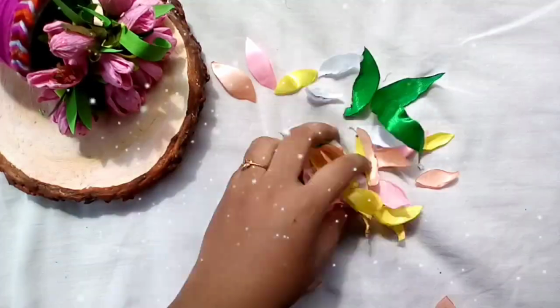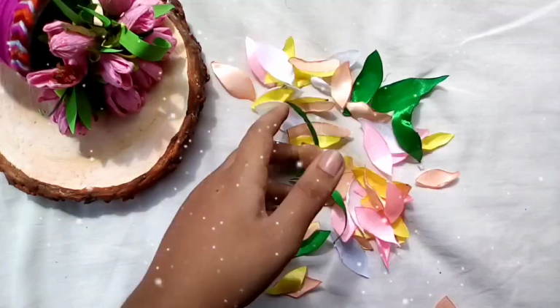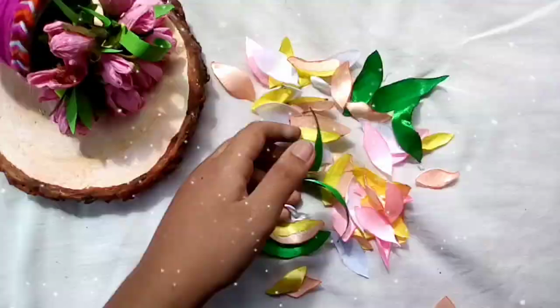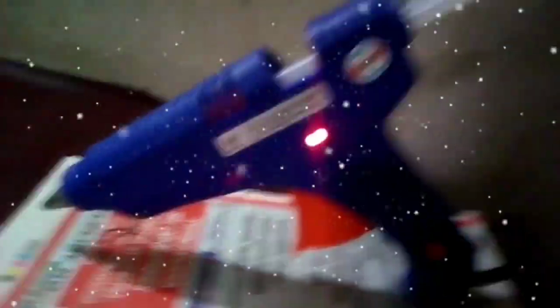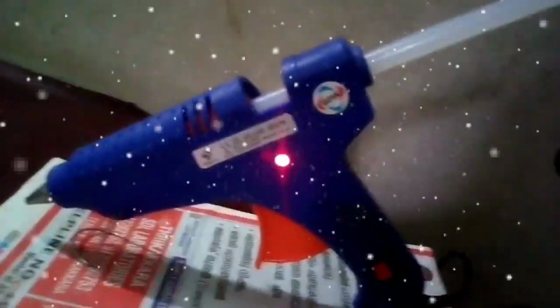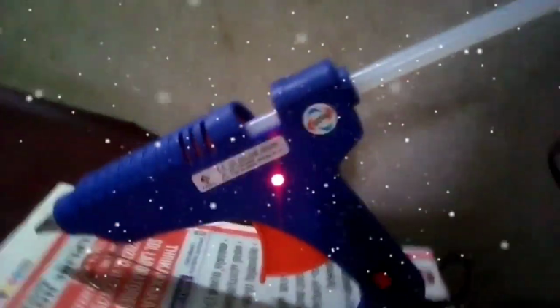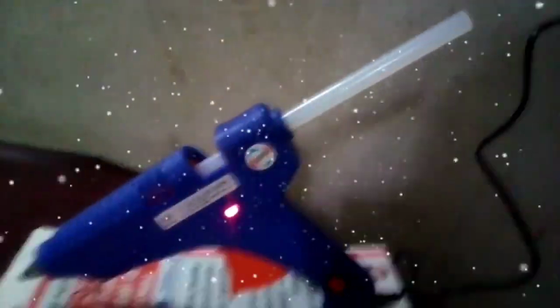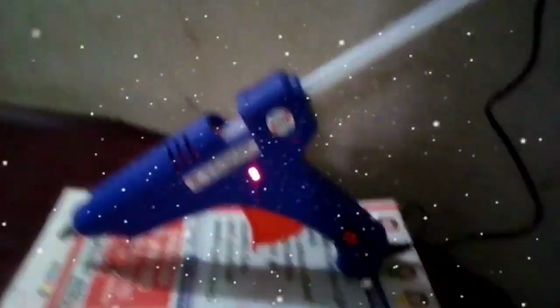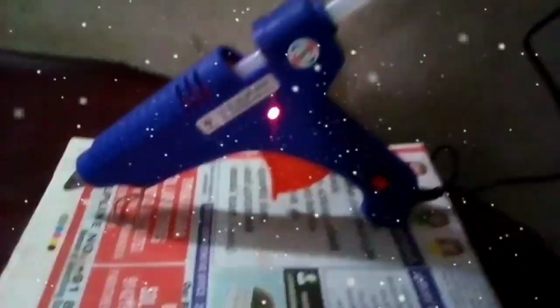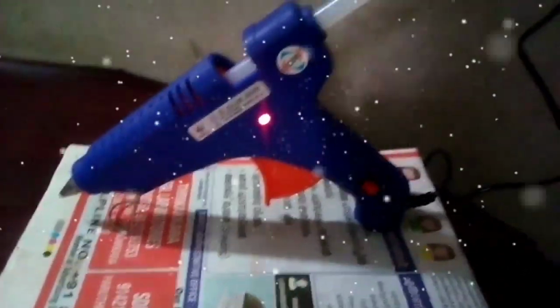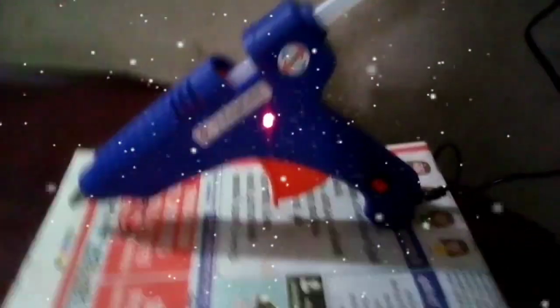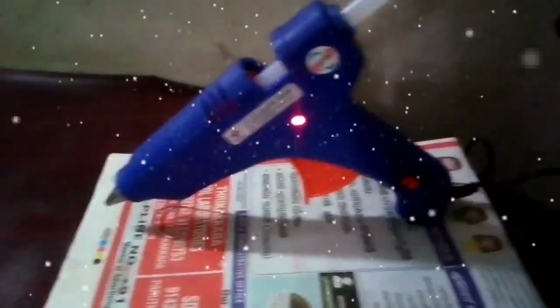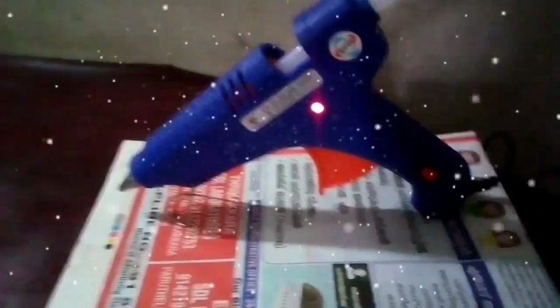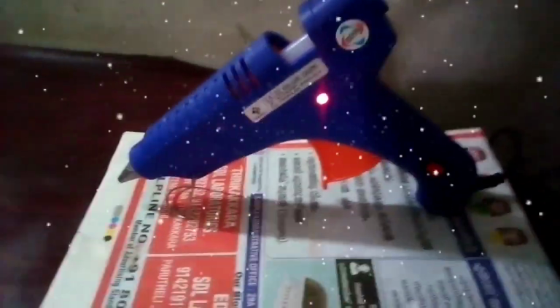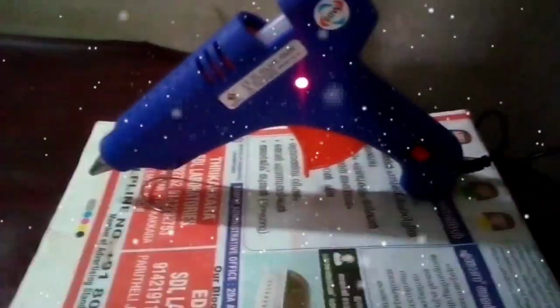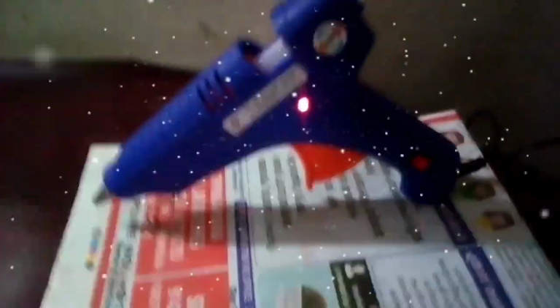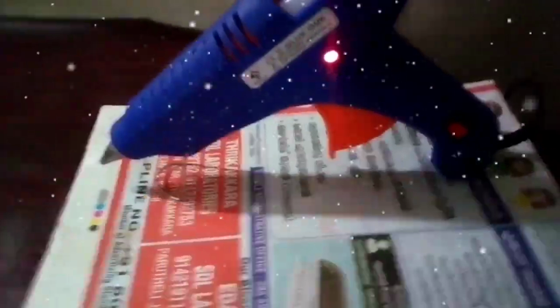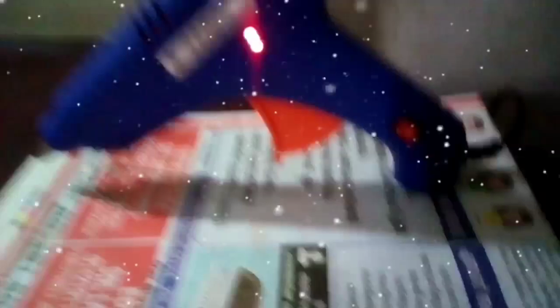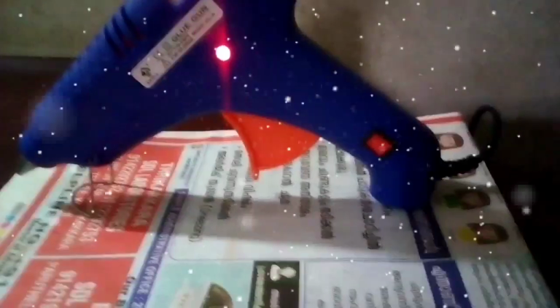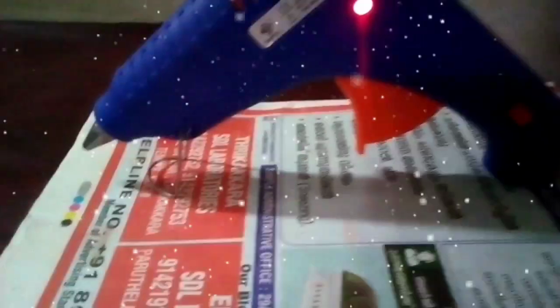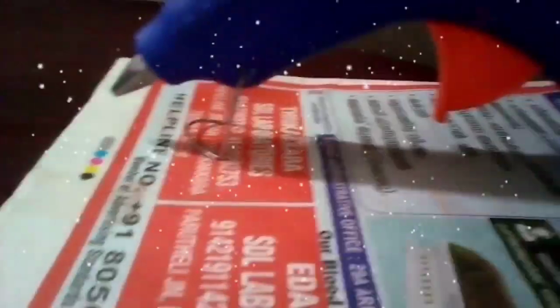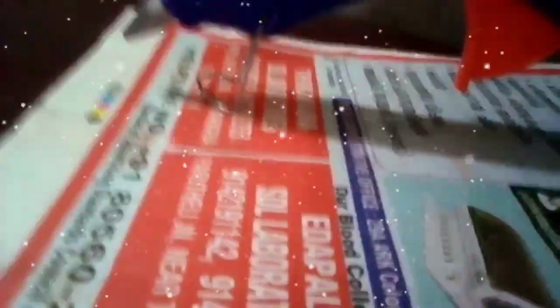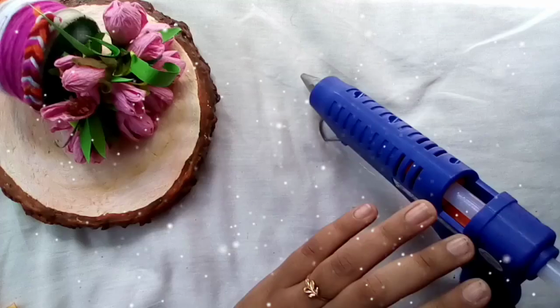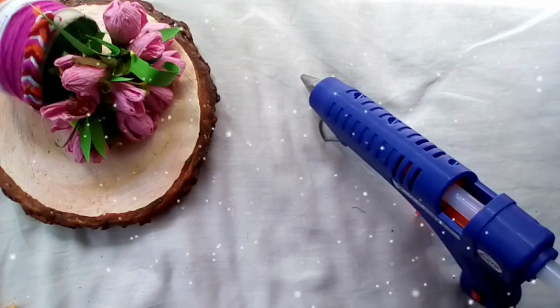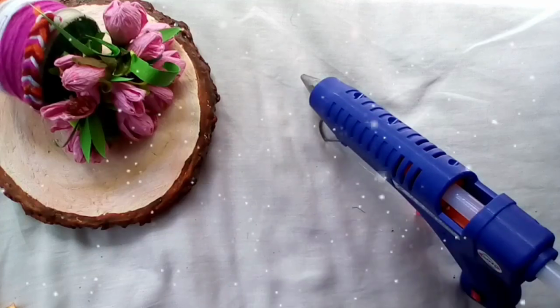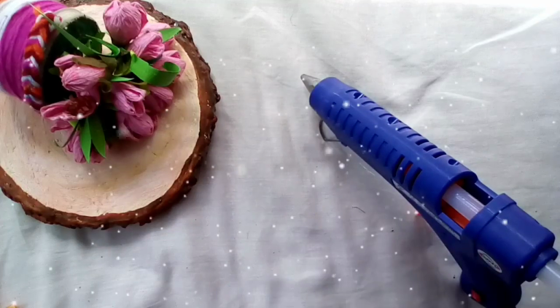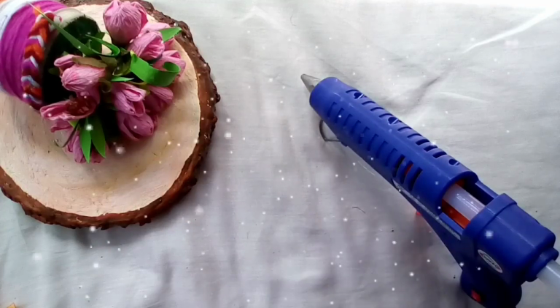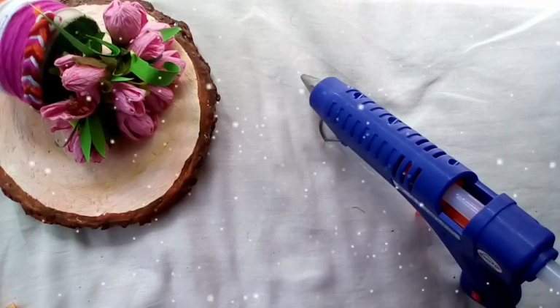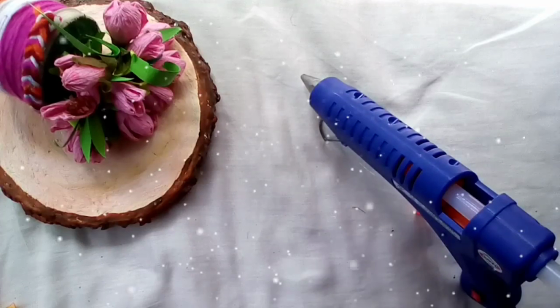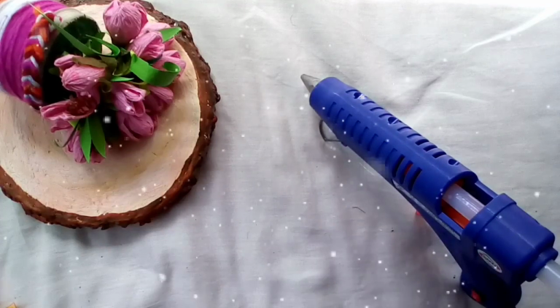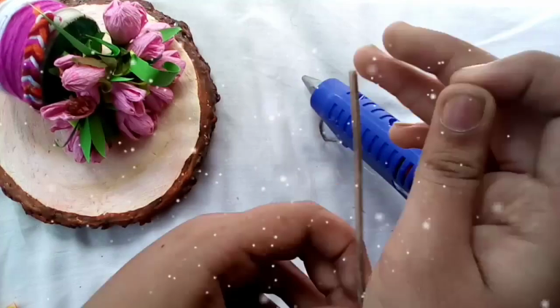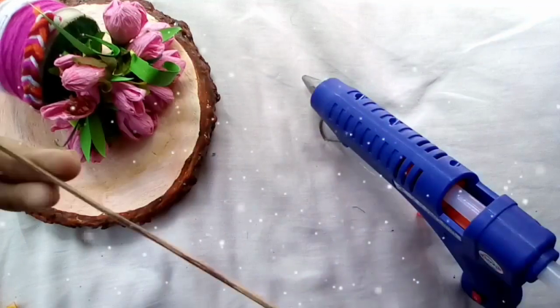I put it into some paper where I put the glue in. I will set up the glue using glue and peg glue.